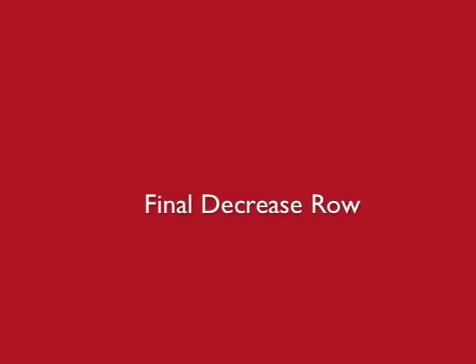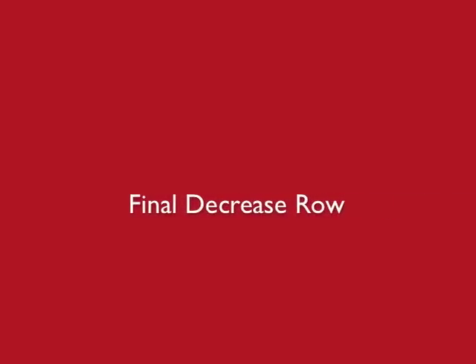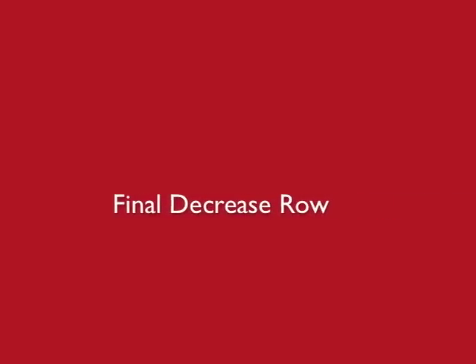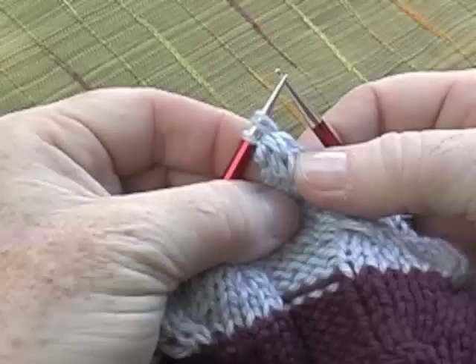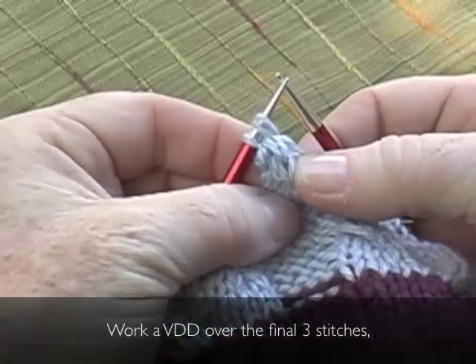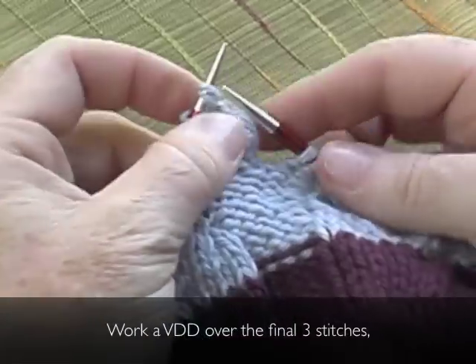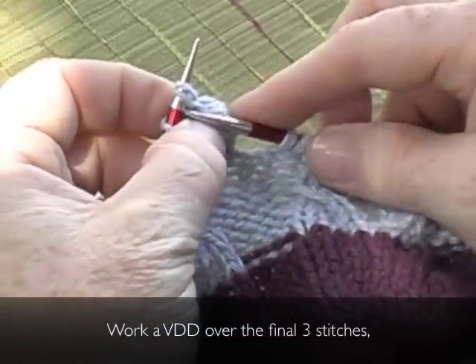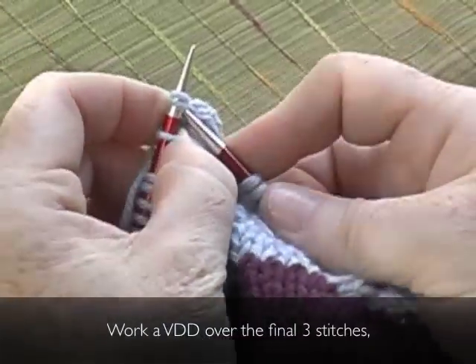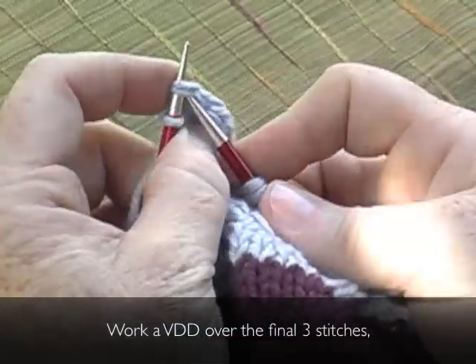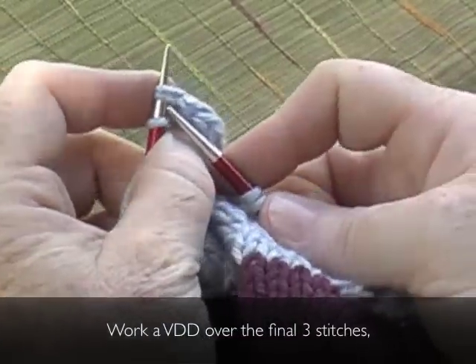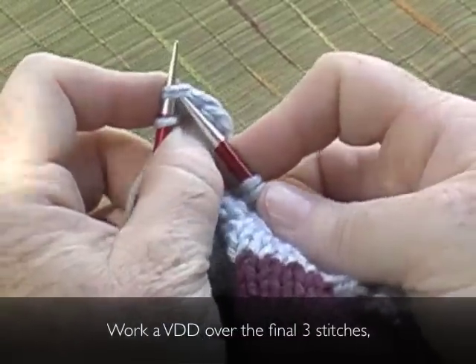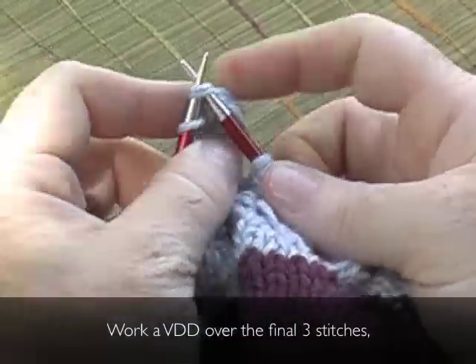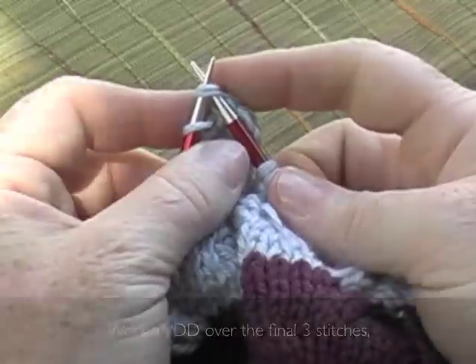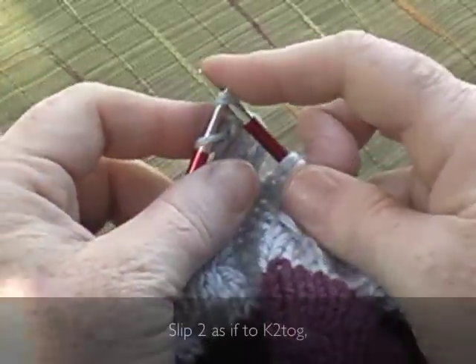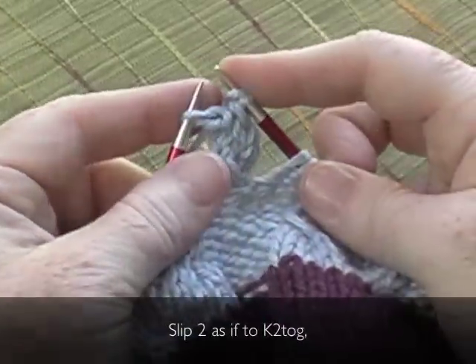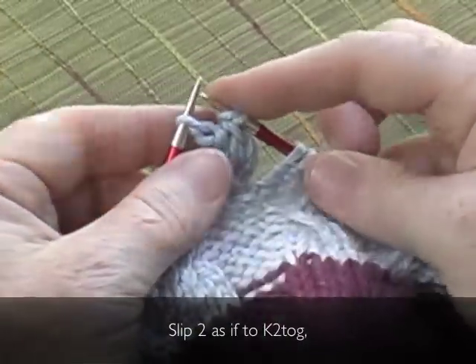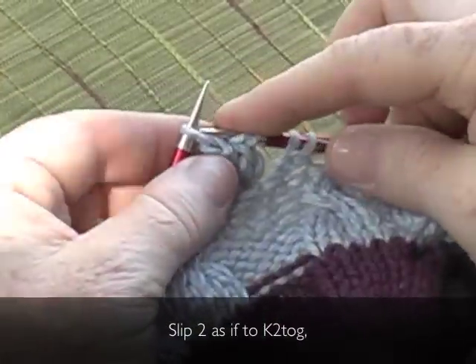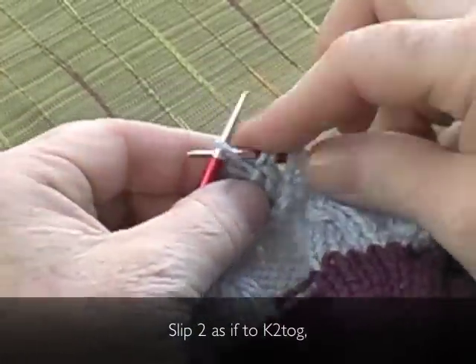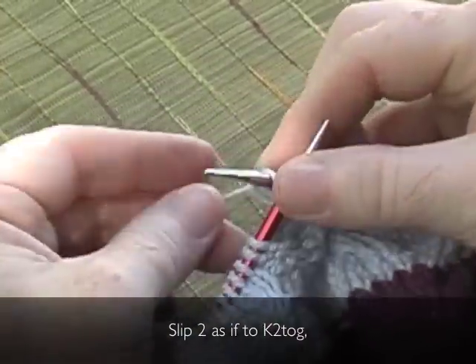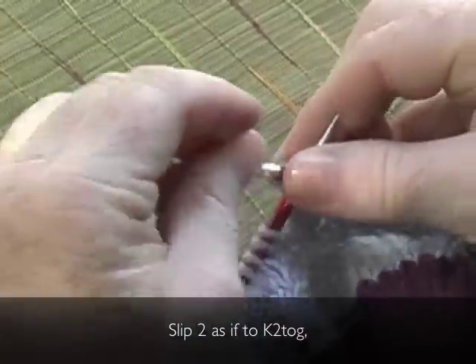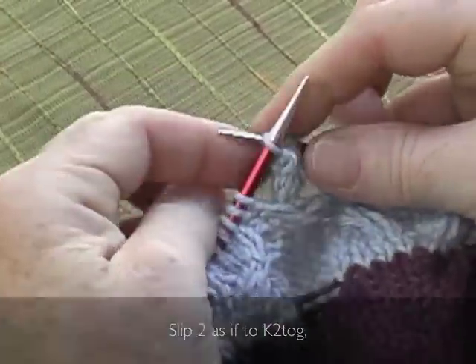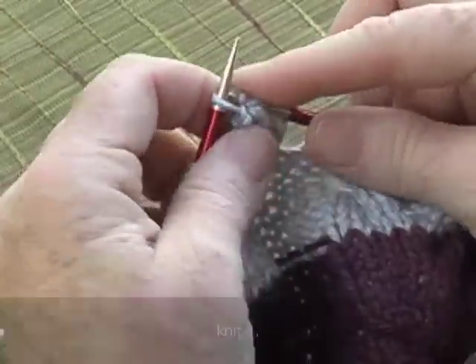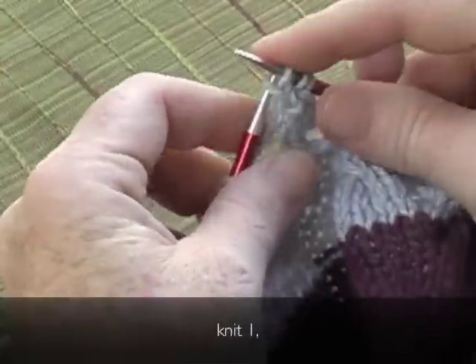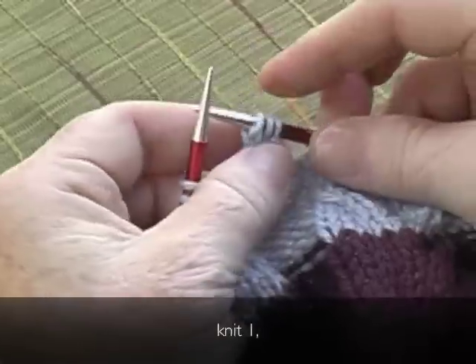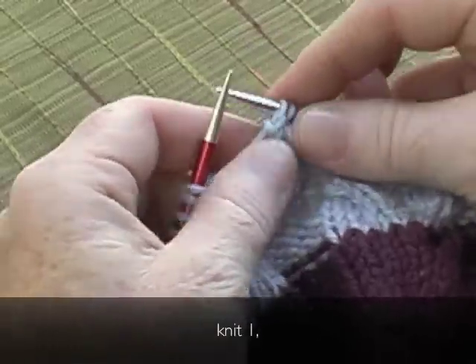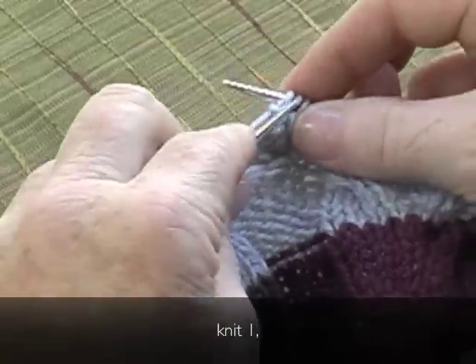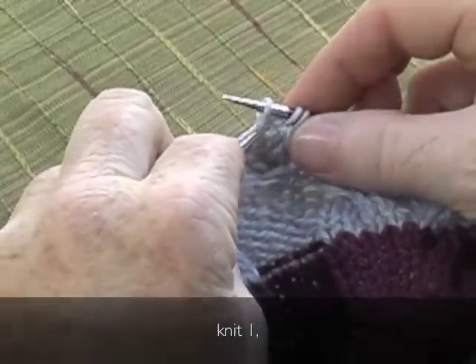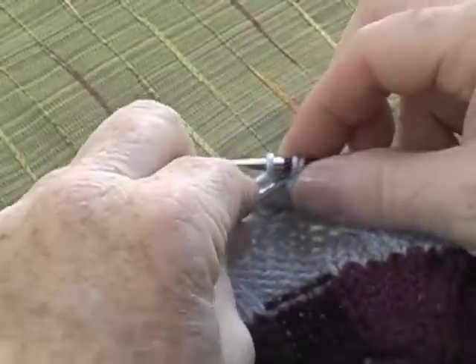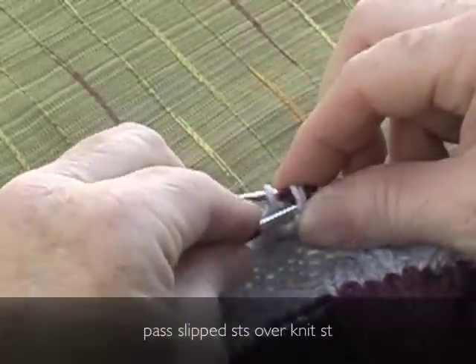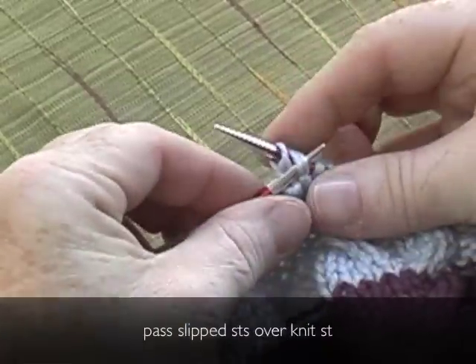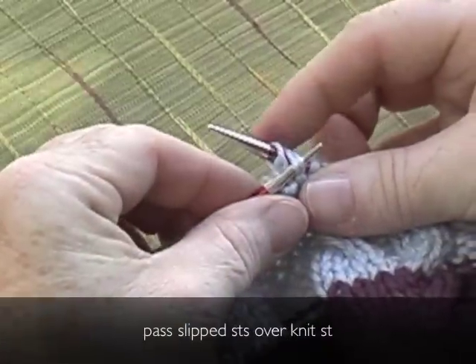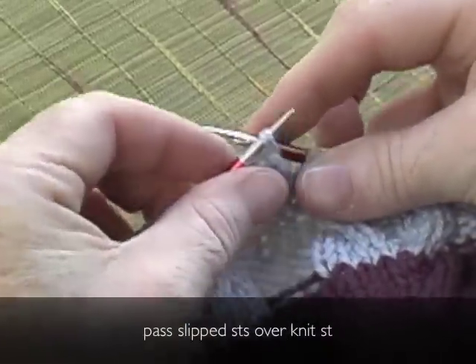Final decrease row. Work a VDD over the final three stitches: slip two as if to knit two together, knit one, pass the slip stitches over the knit stitch.